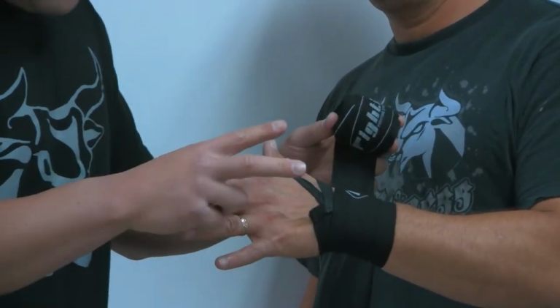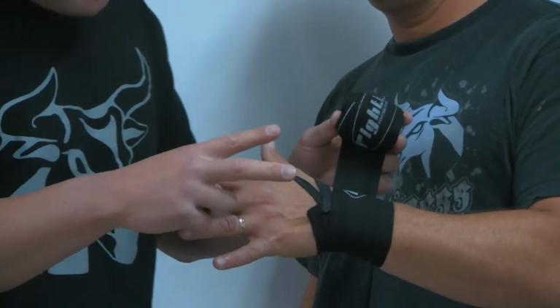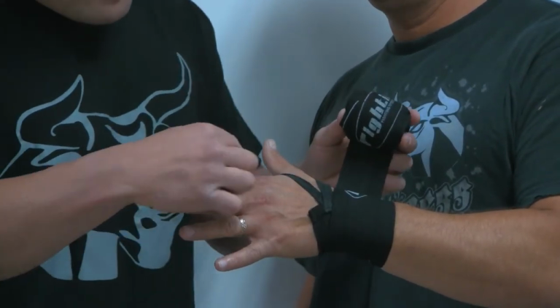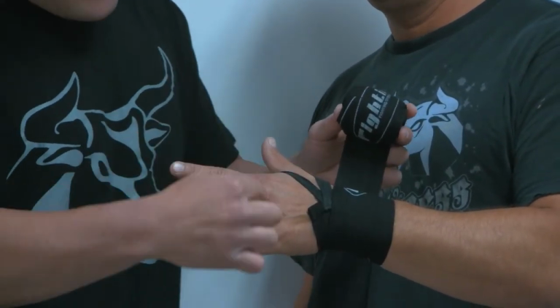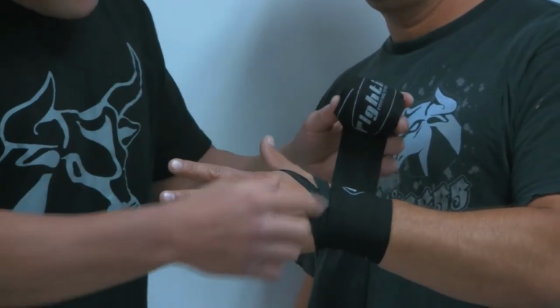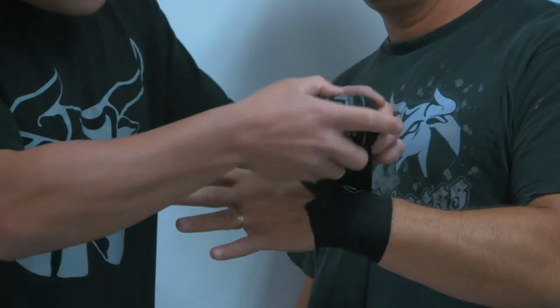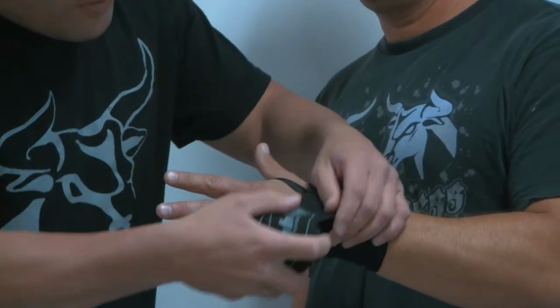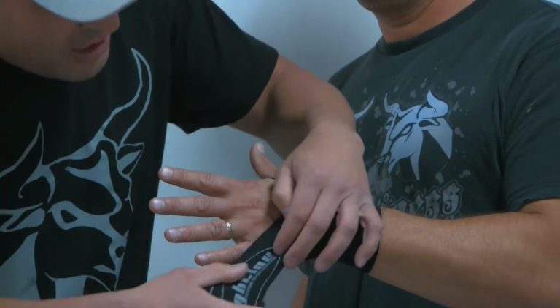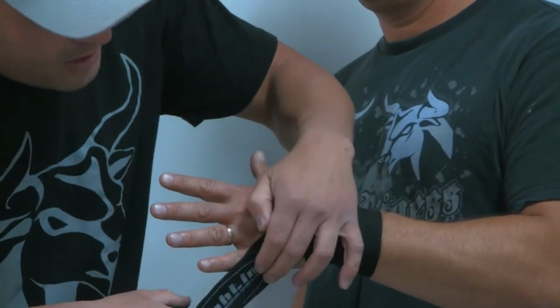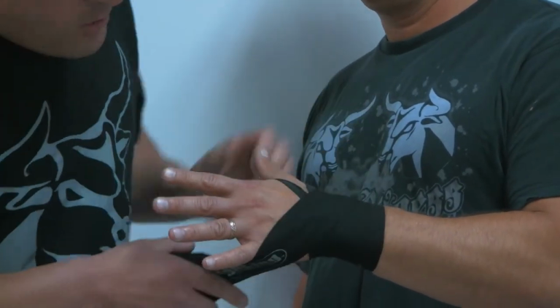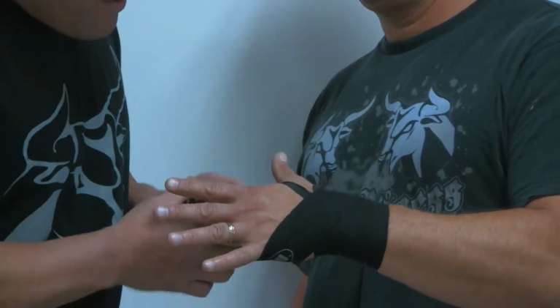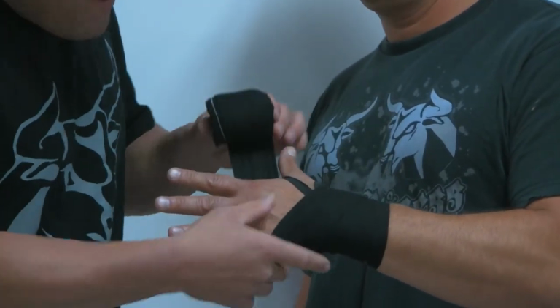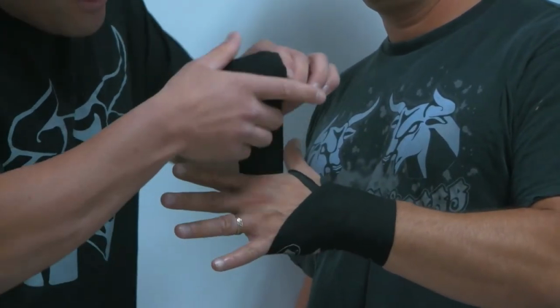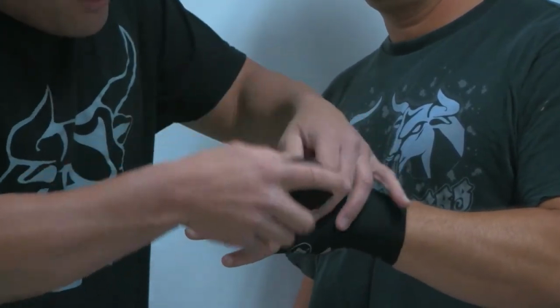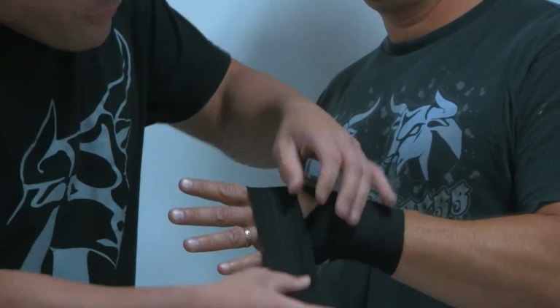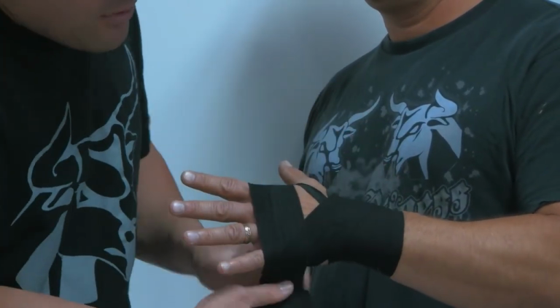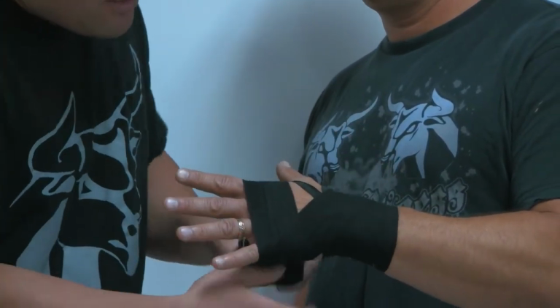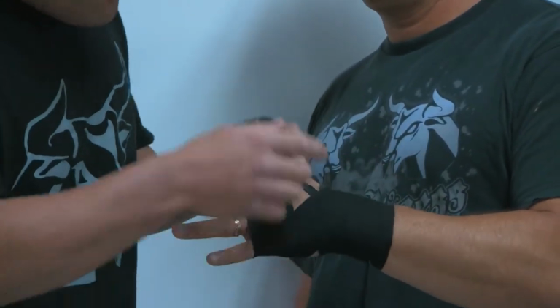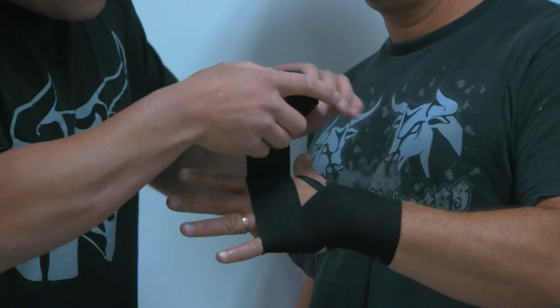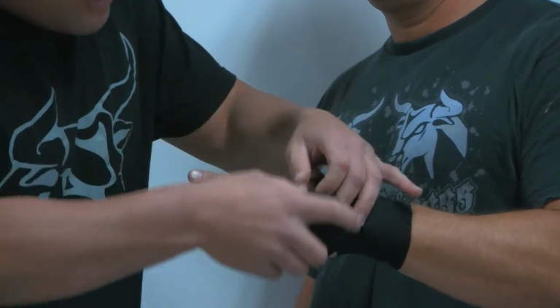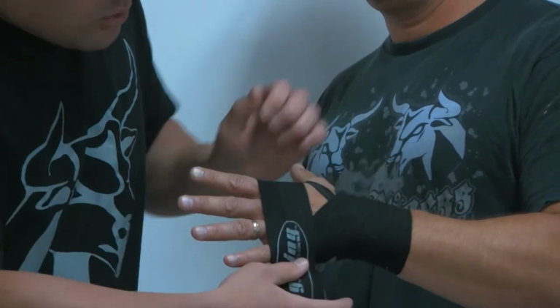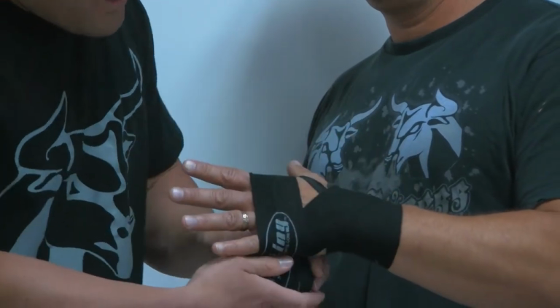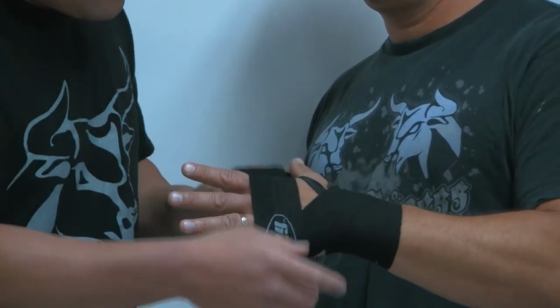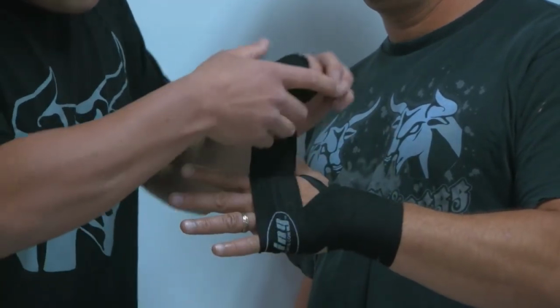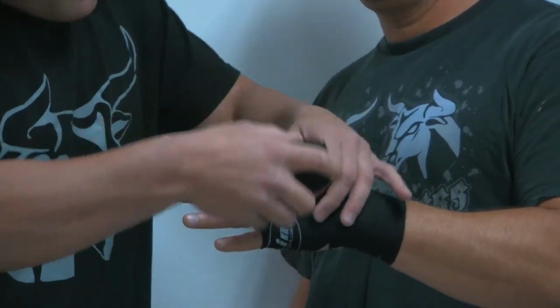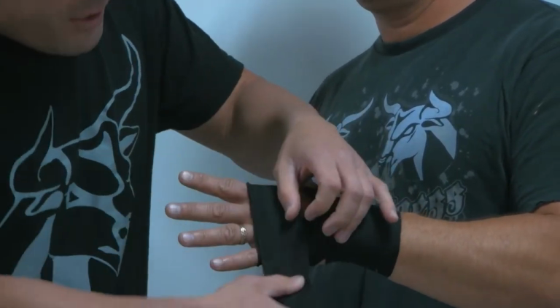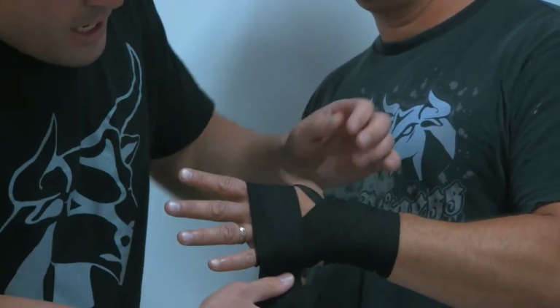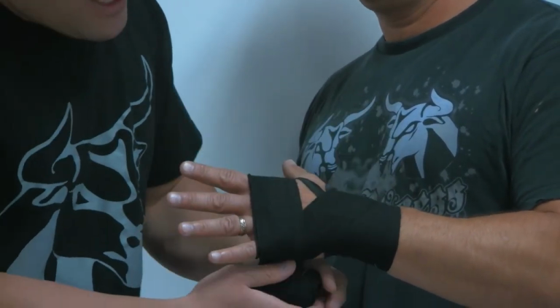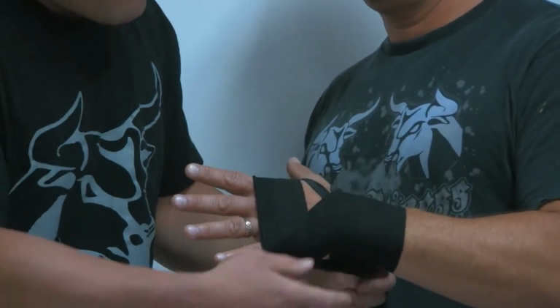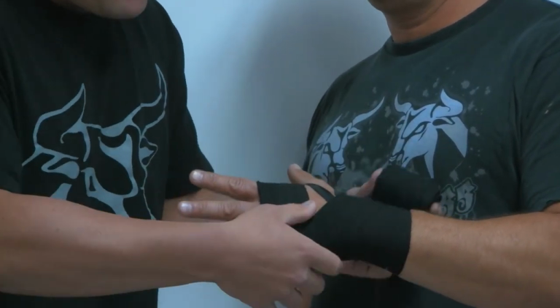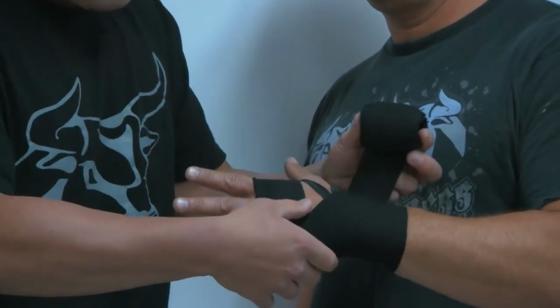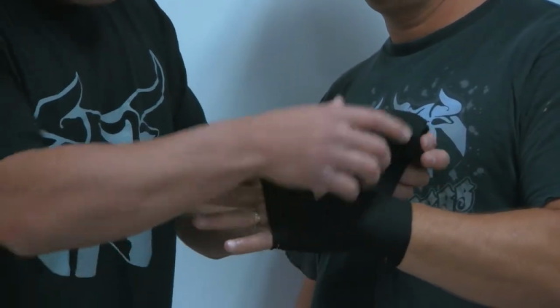Step two, we want to get the knuckles. I'll go up to my top knuckle, around the back, and go three times around the knuckles: once, twice, three times. And I come back to our checkpoint.